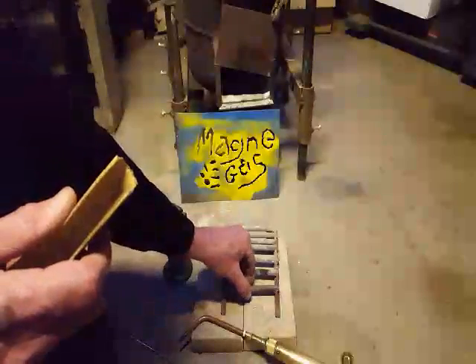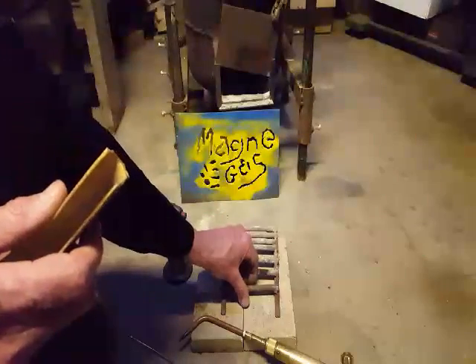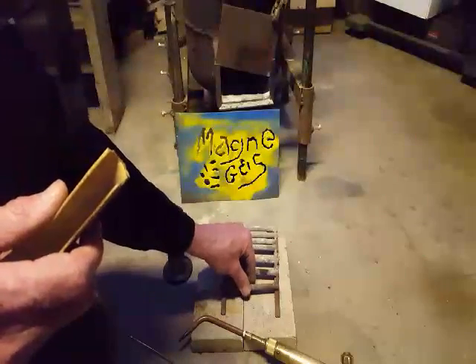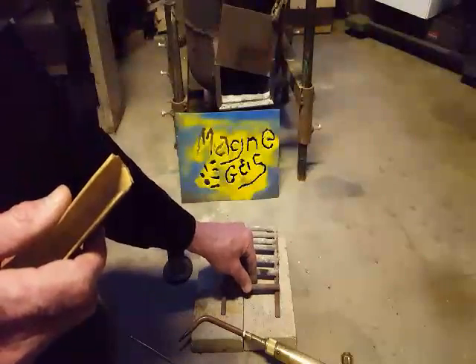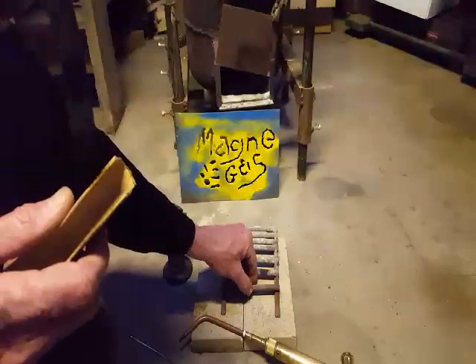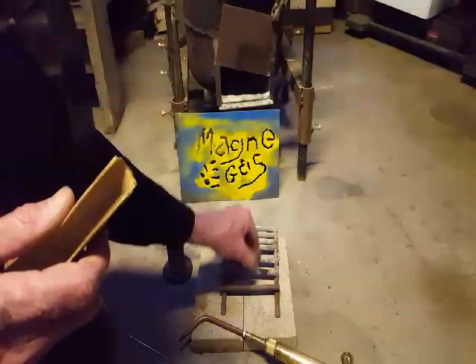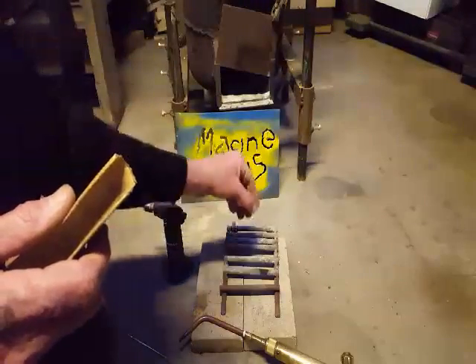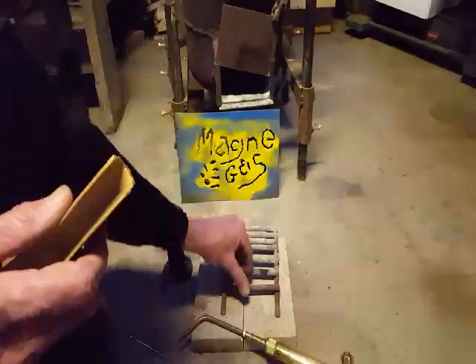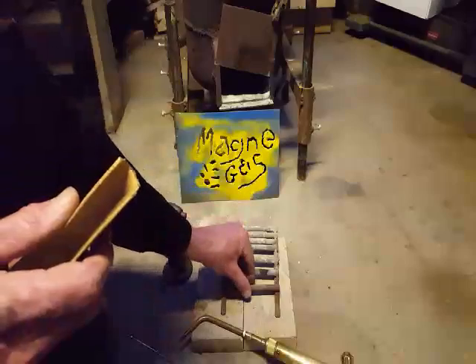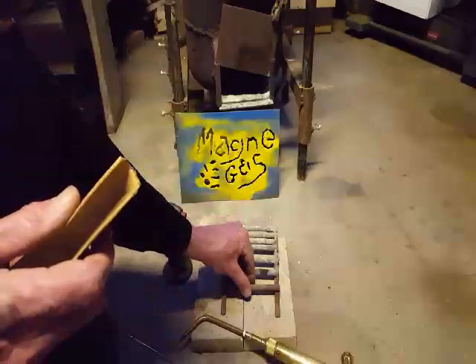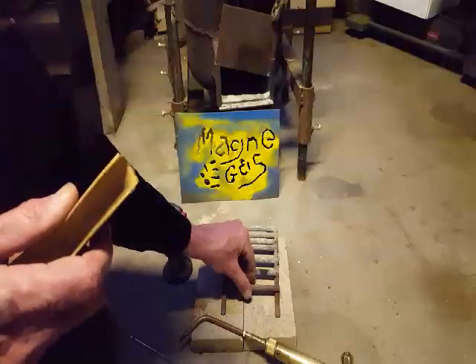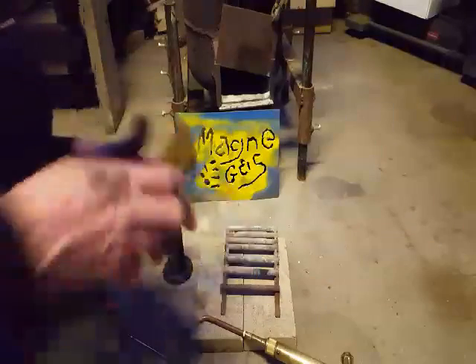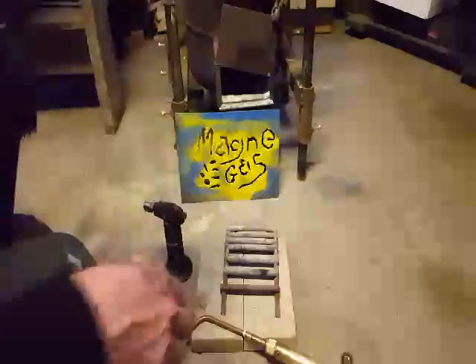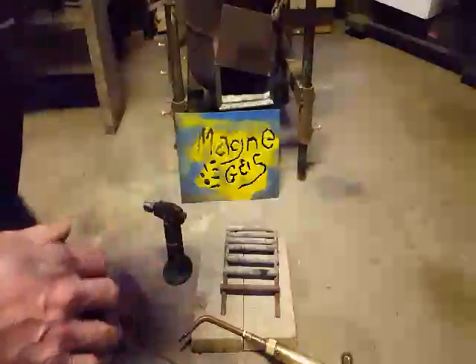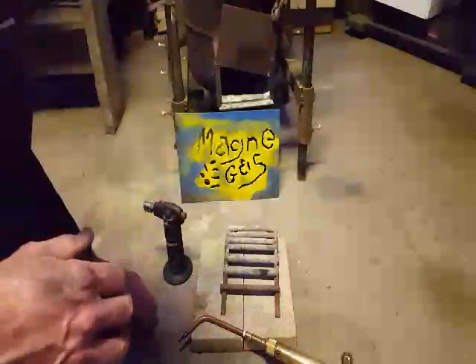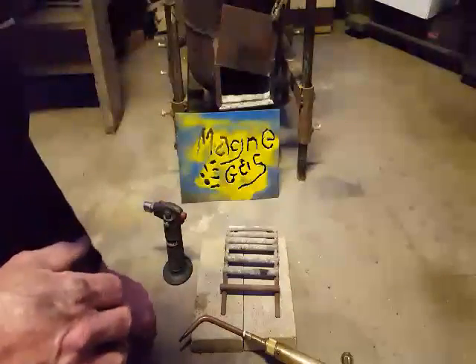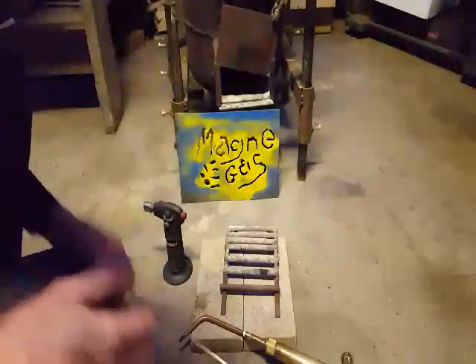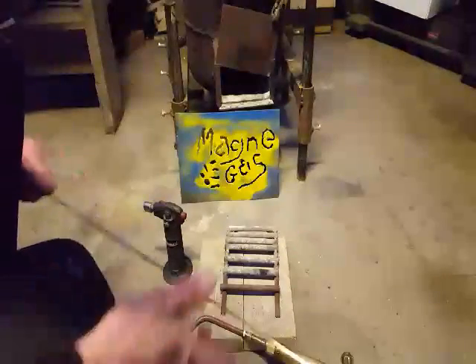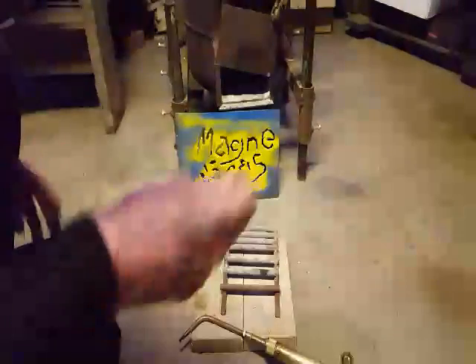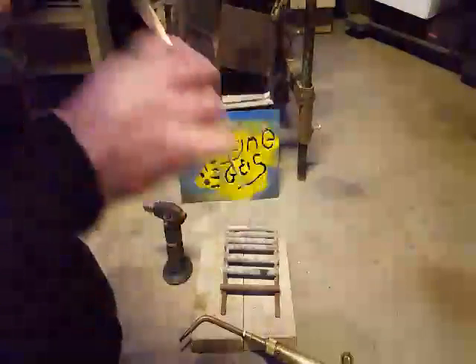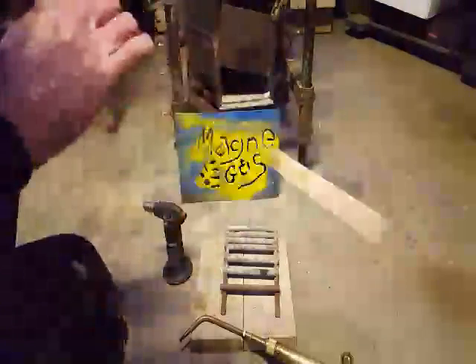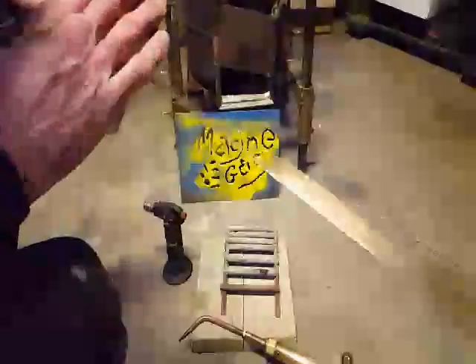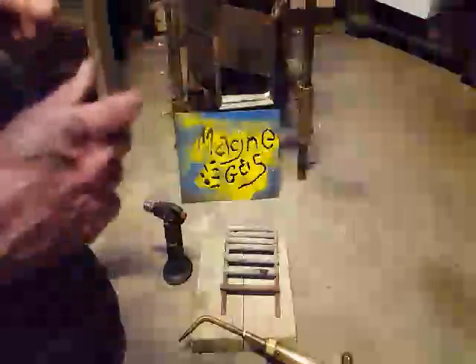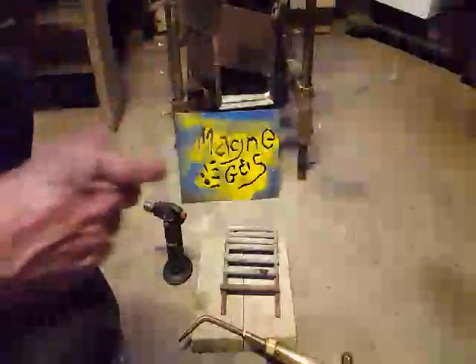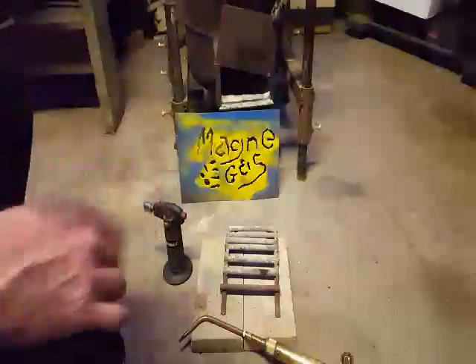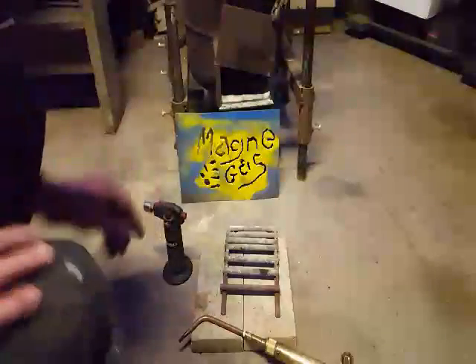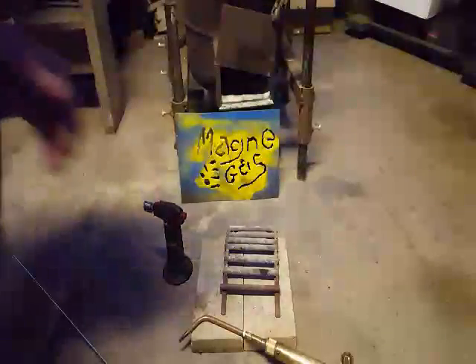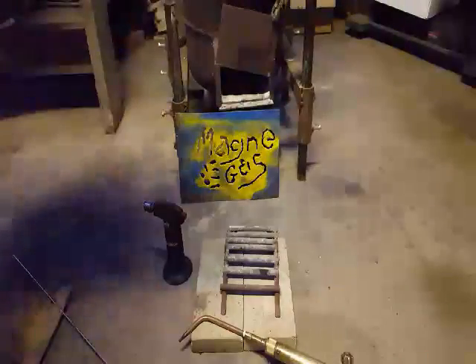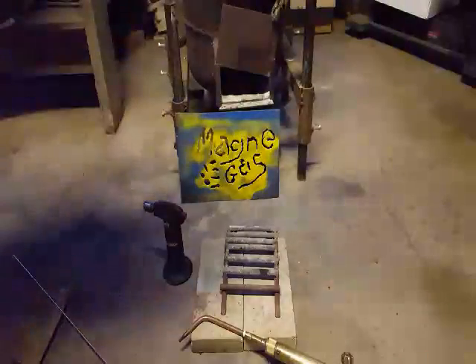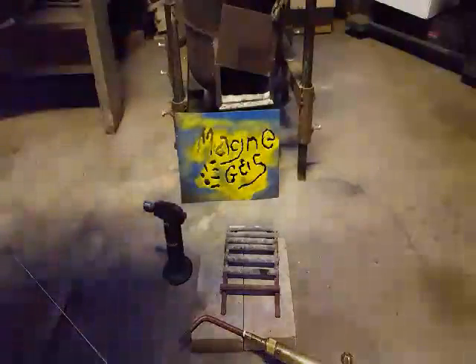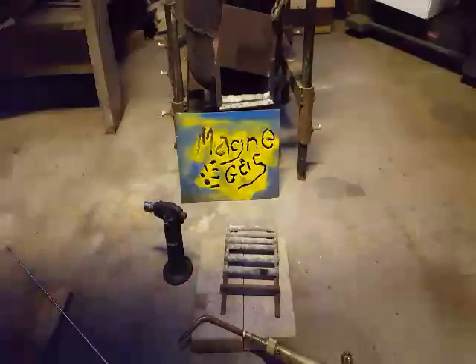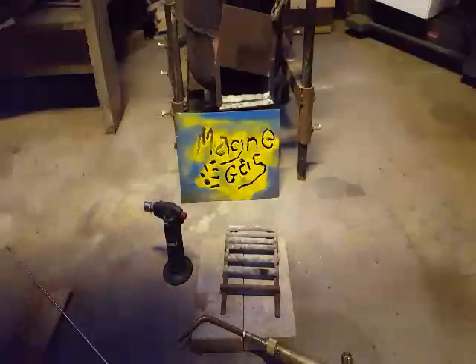There's a little bit of weld there. I'm going to just go like that. This is my welding rod — I think it's R34 or something like that. But it's just for acetylene.